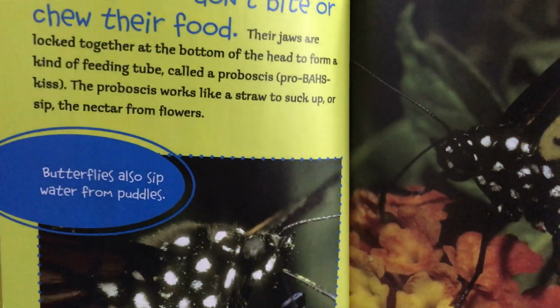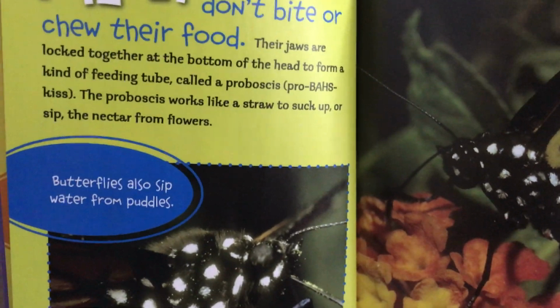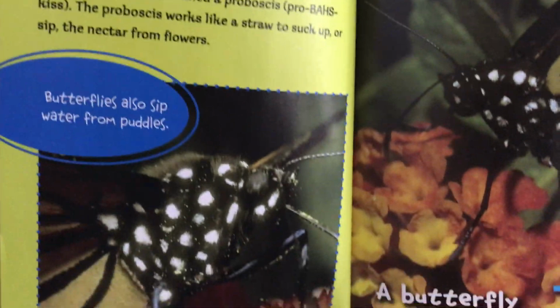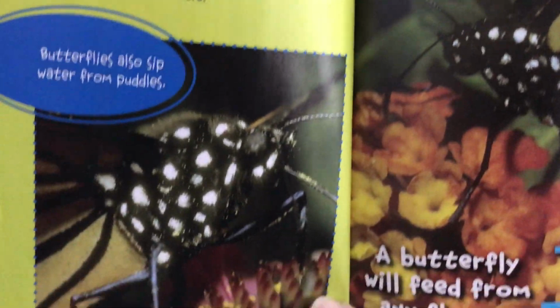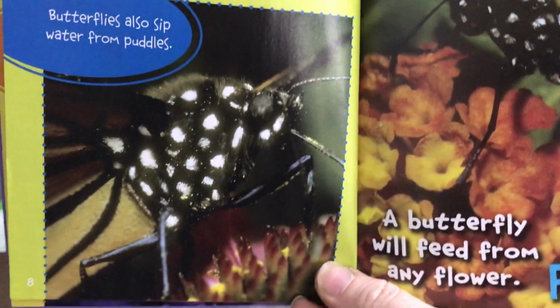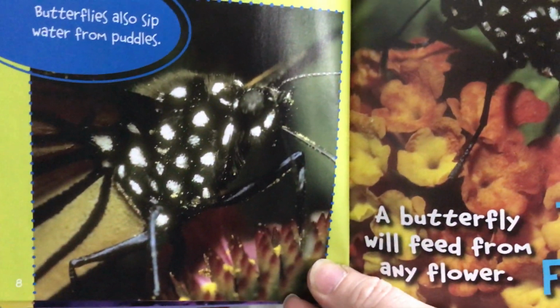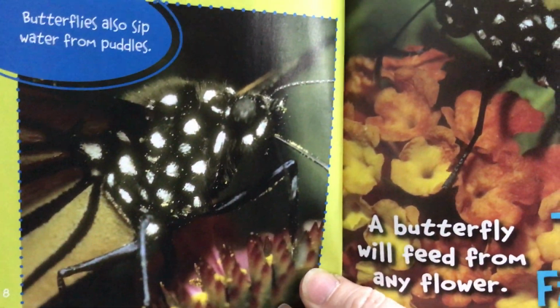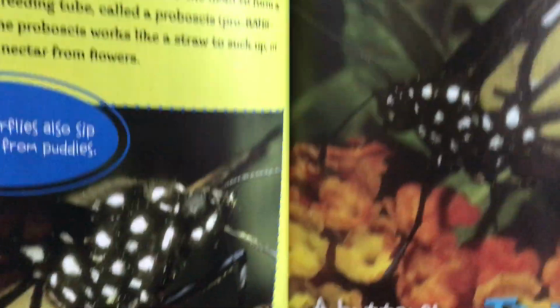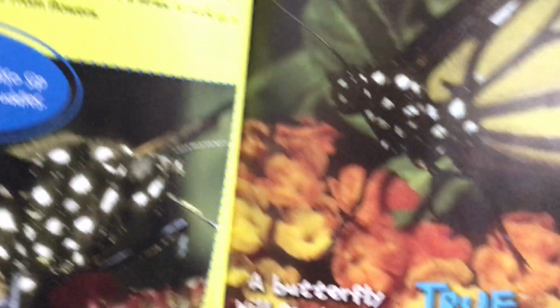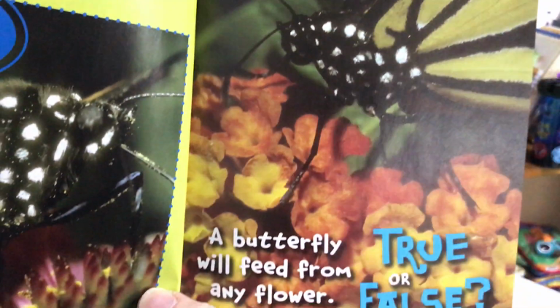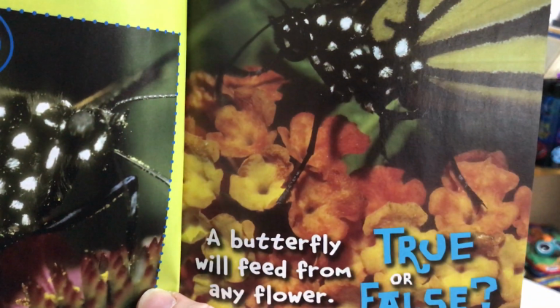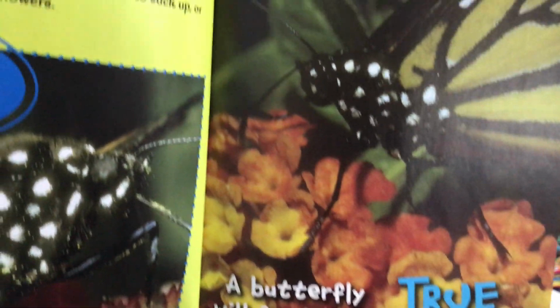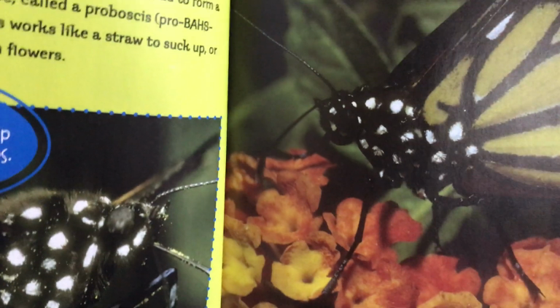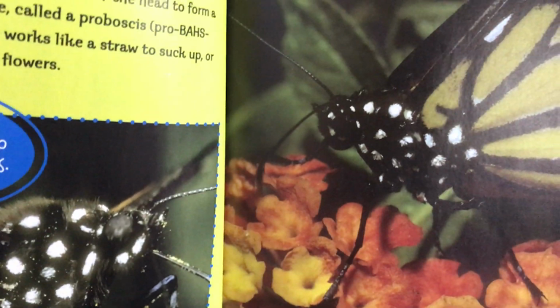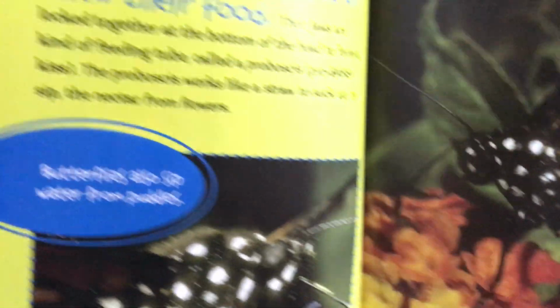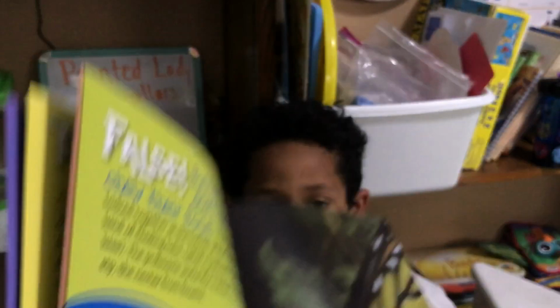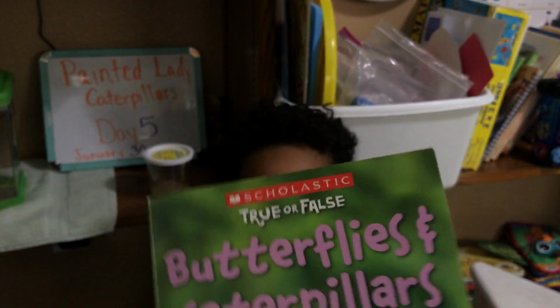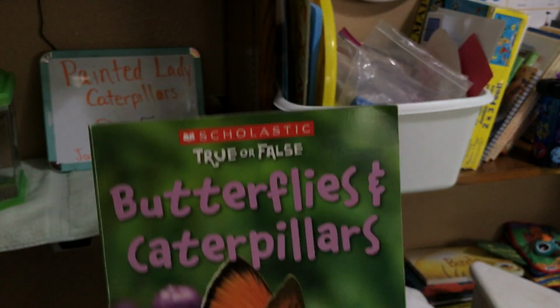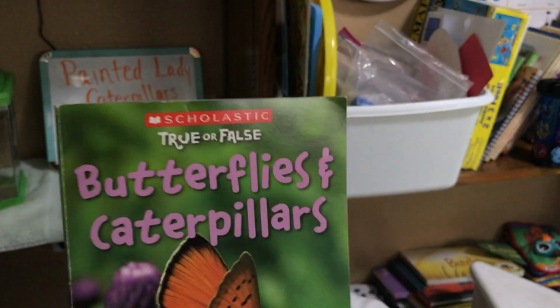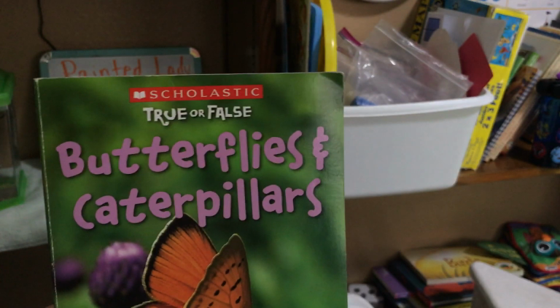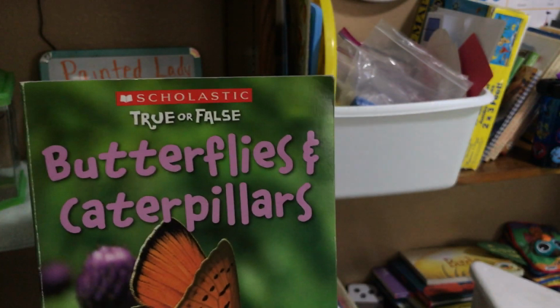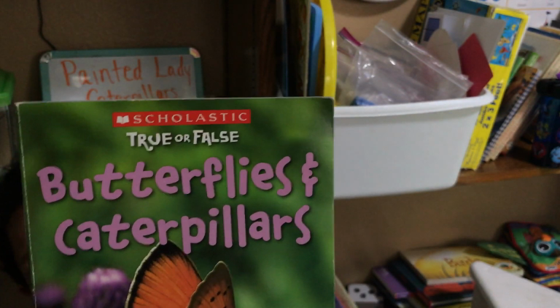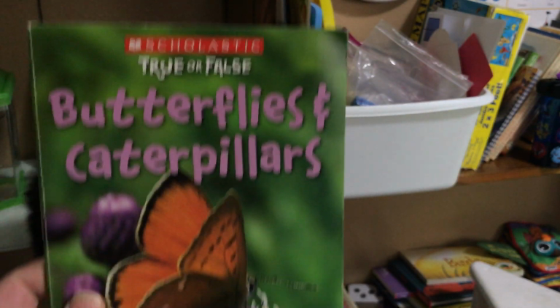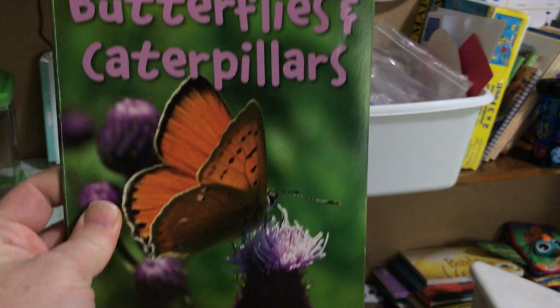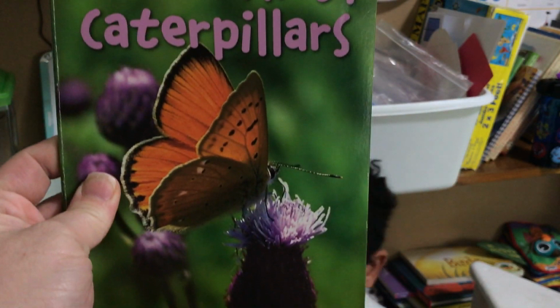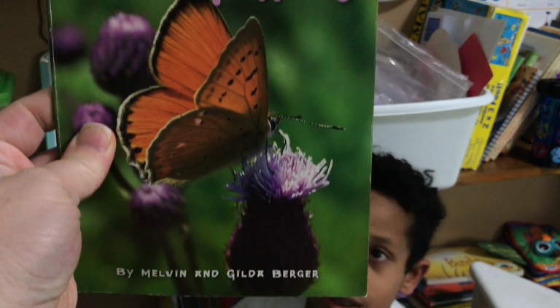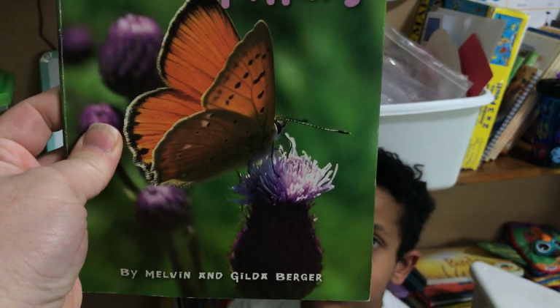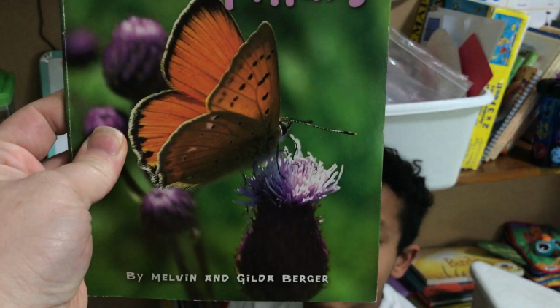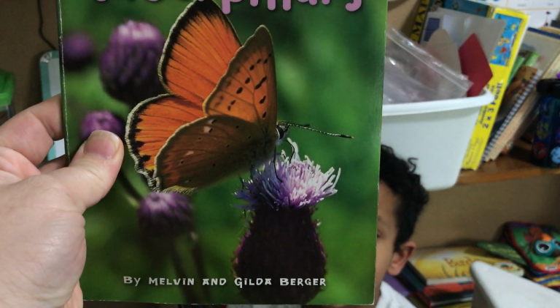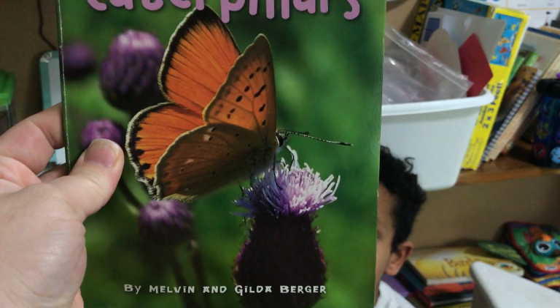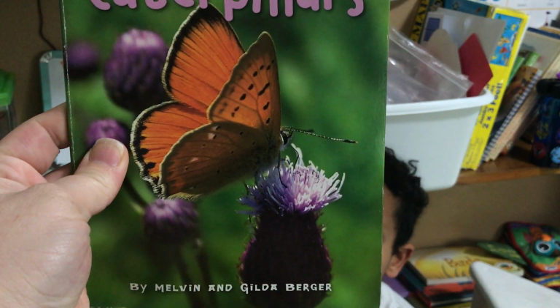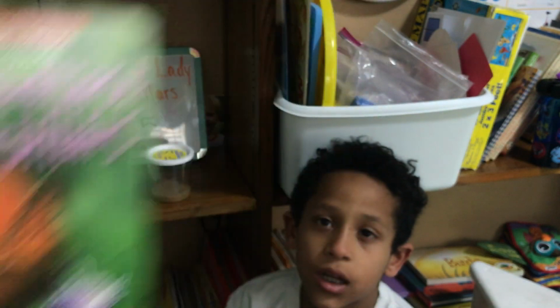Butterflies also sip water from petals. So there is your butterfly fact of the day from Scholastic's True or False? Butterflies and Caterpillars book by Melvin and Gilda Berger.